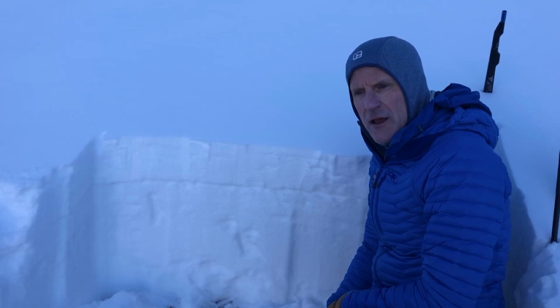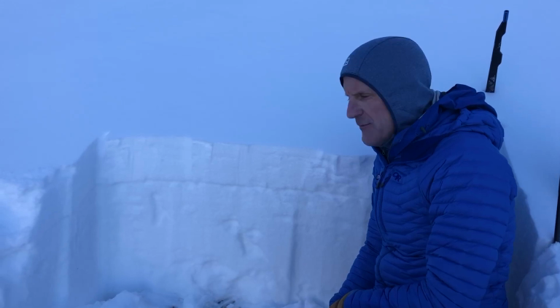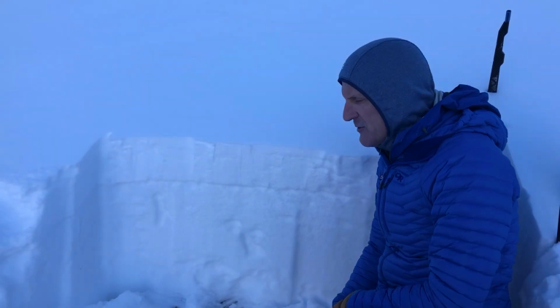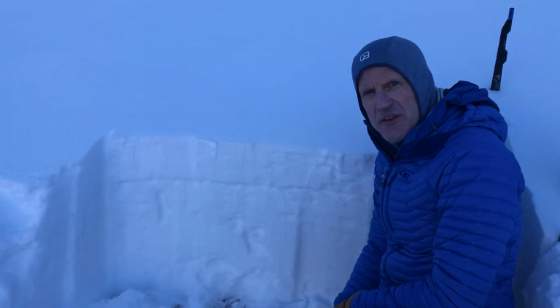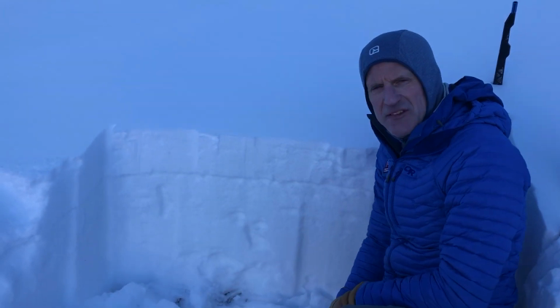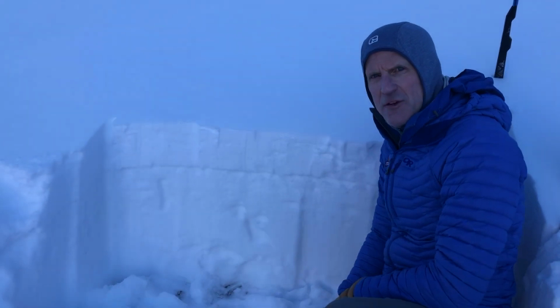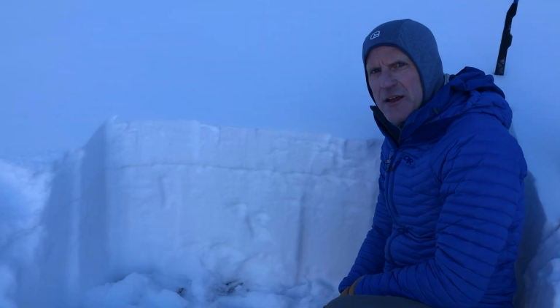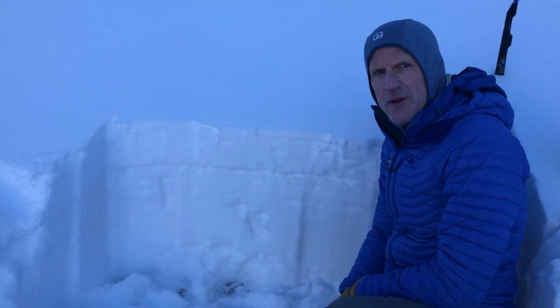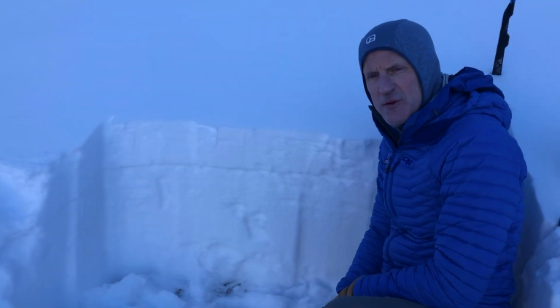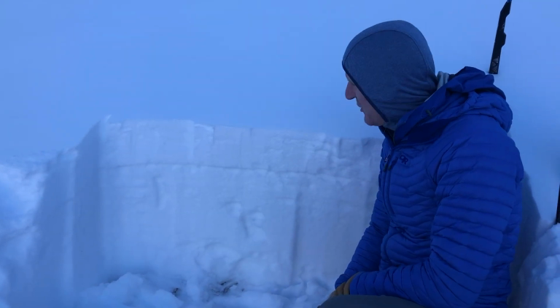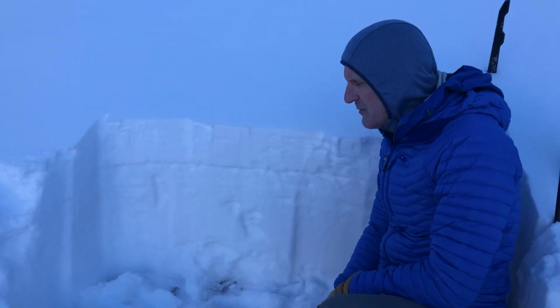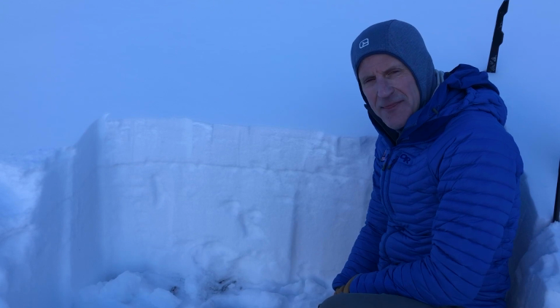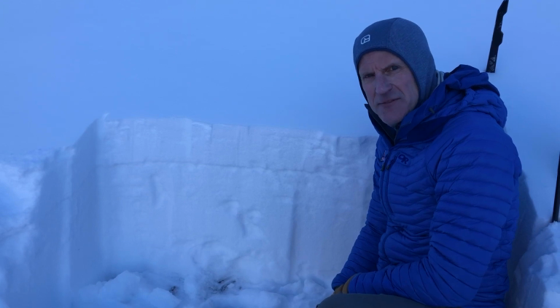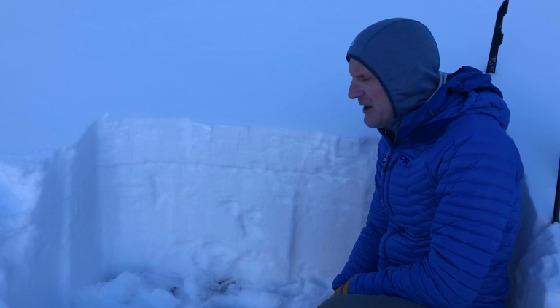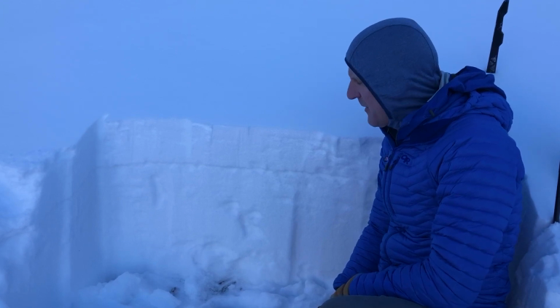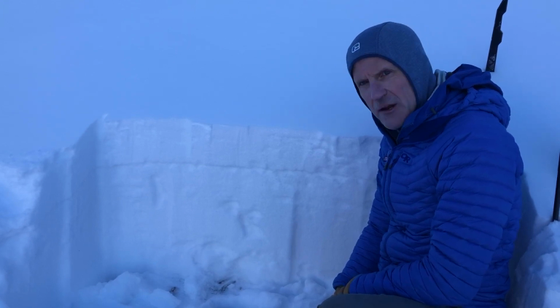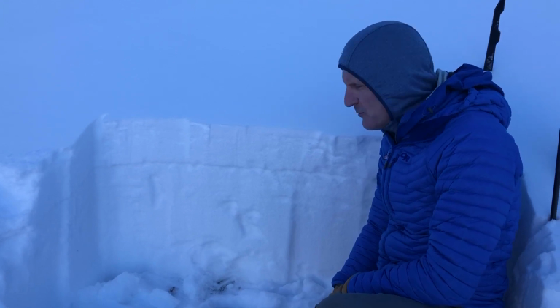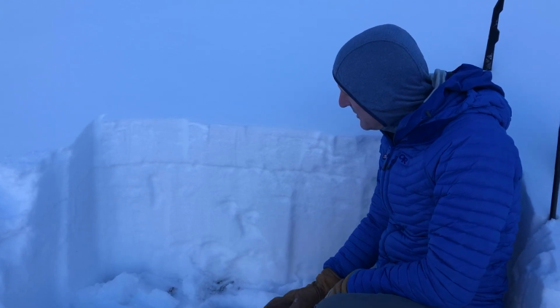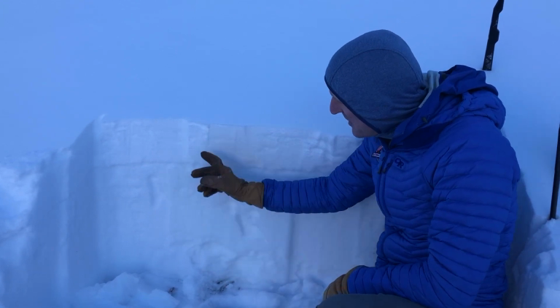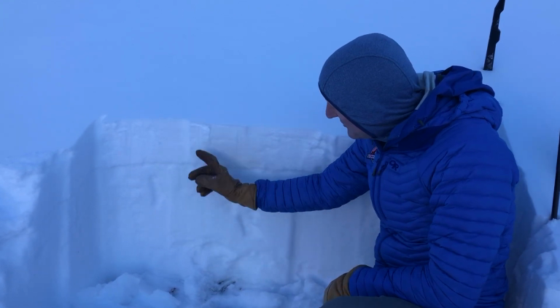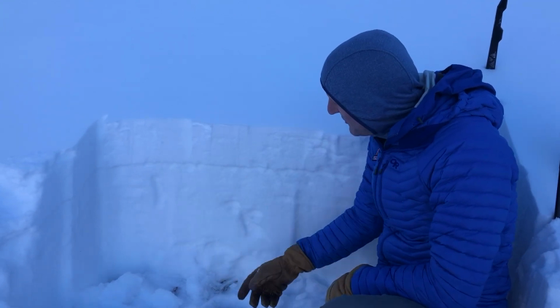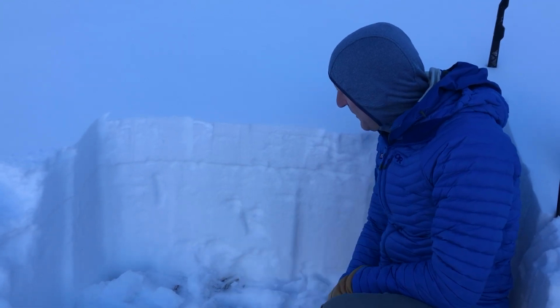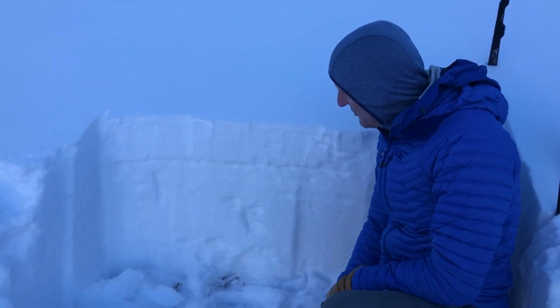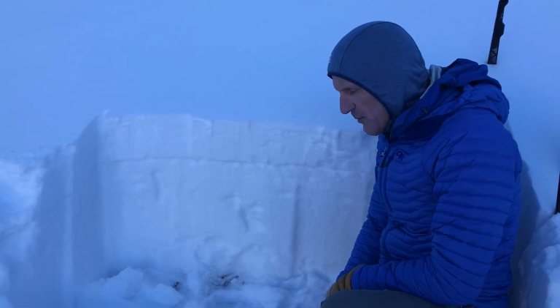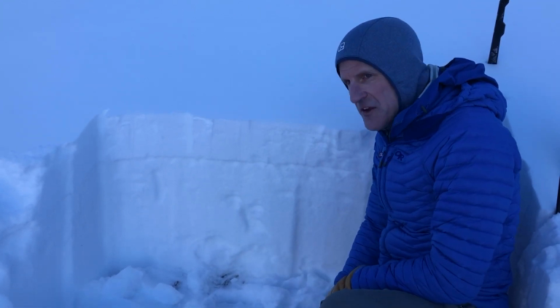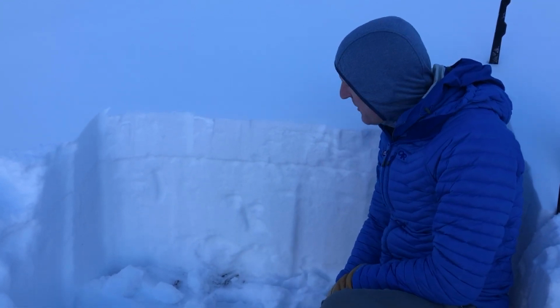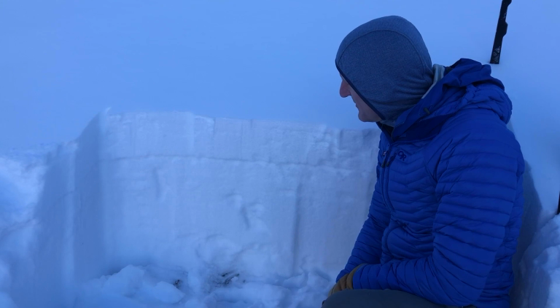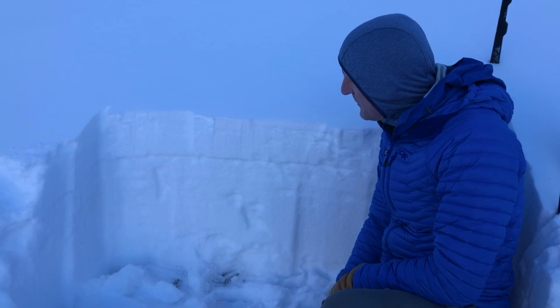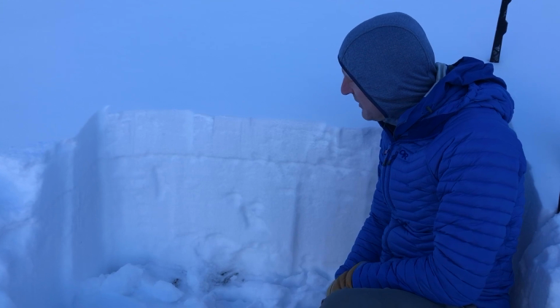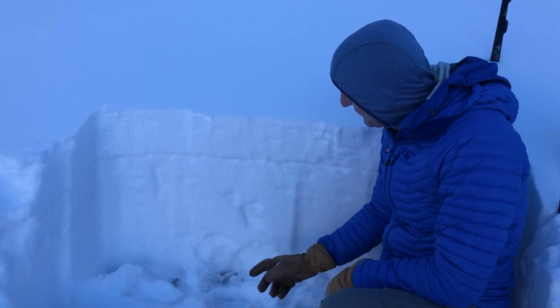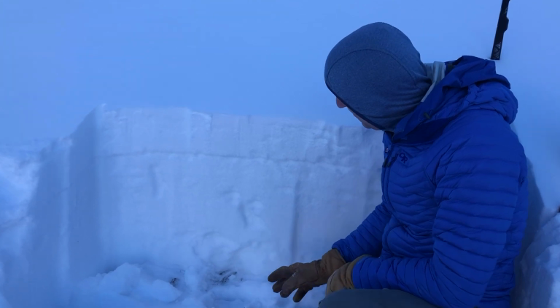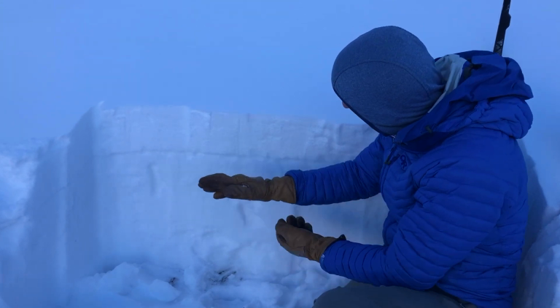Hey everyone, Greg with UAC. Thursday, November 23rd, we're at 10,000 feet in upper Little Cottonwood Canyon. 70 centimeters of snow here — one of the deeper areas I found, a little over two feet of snow.